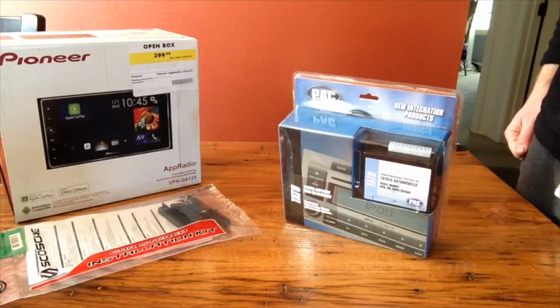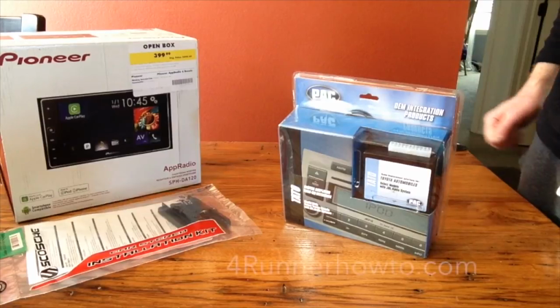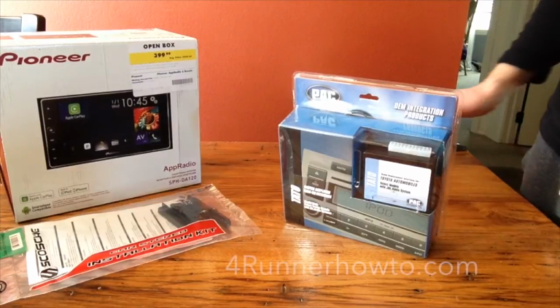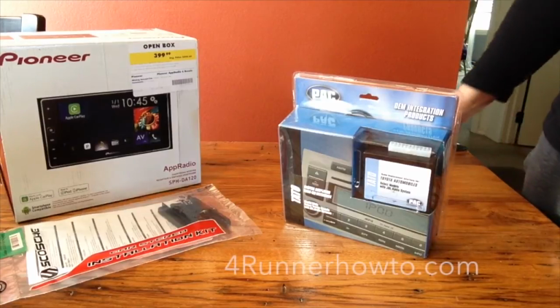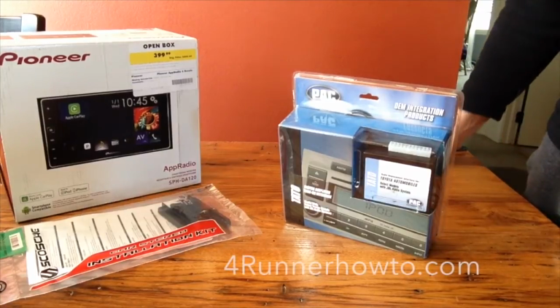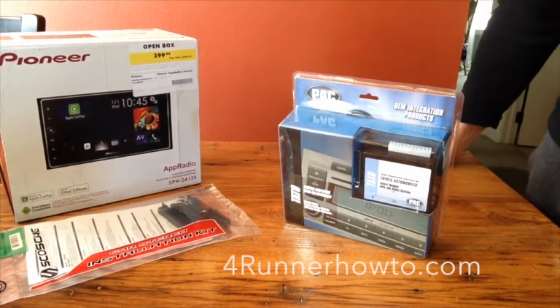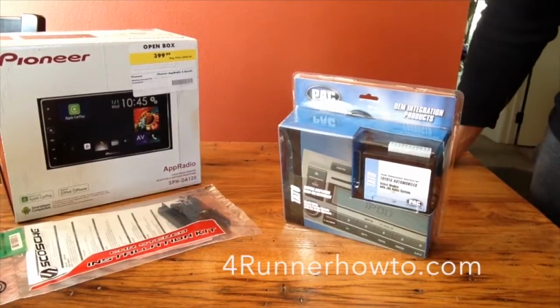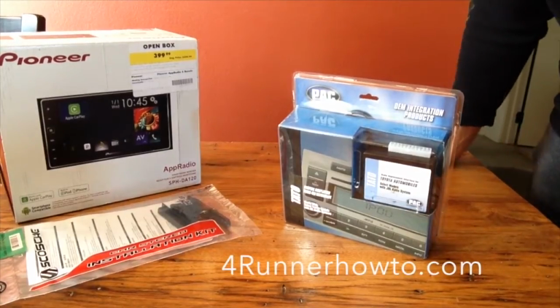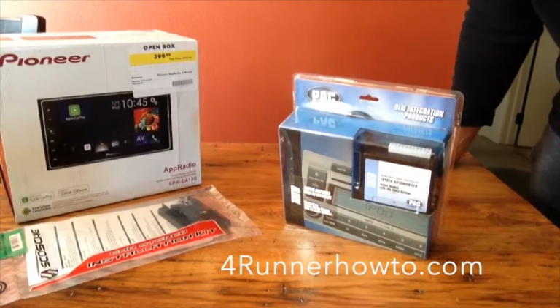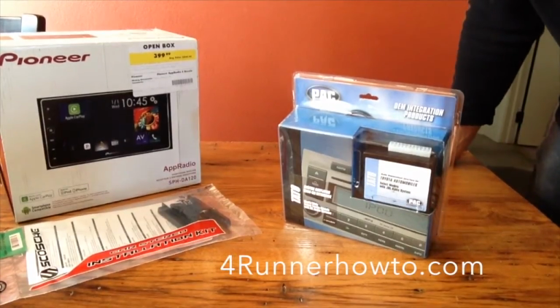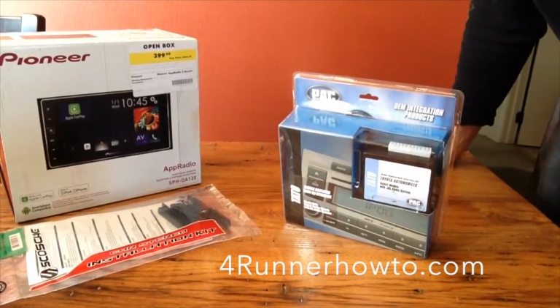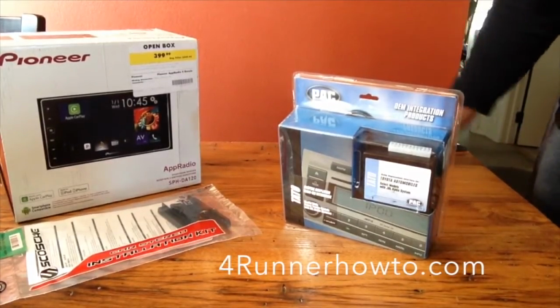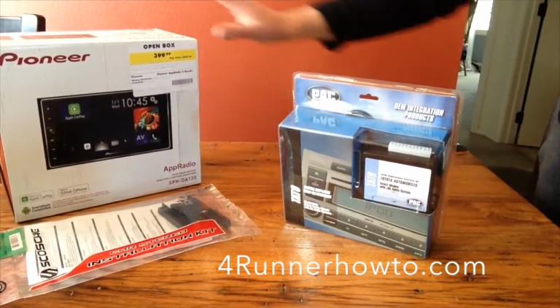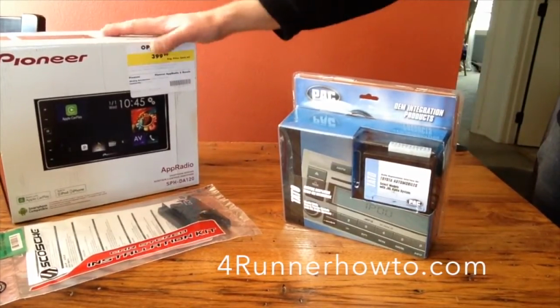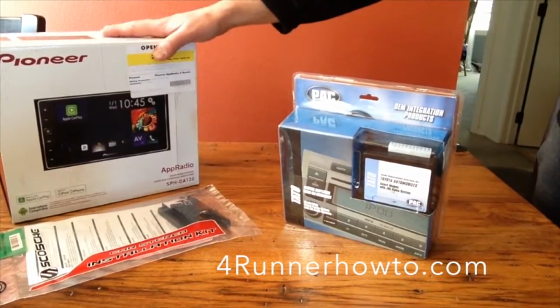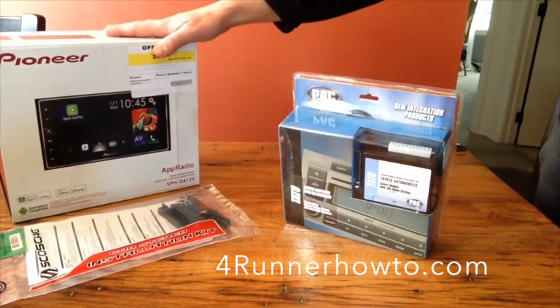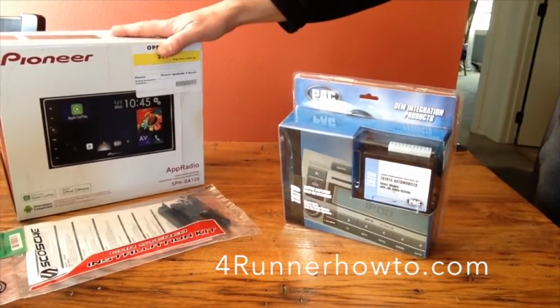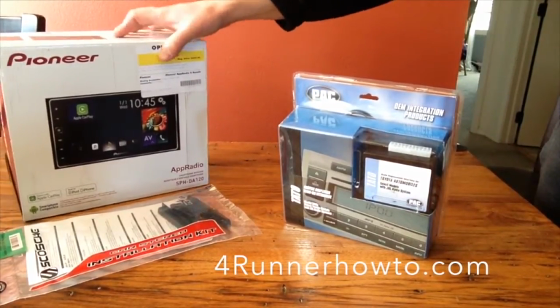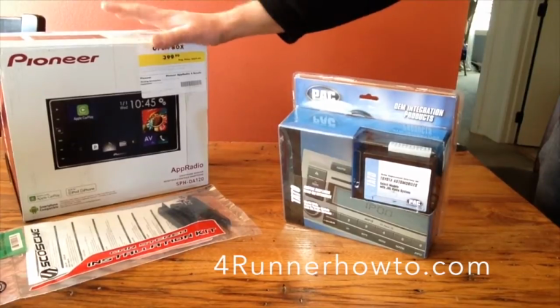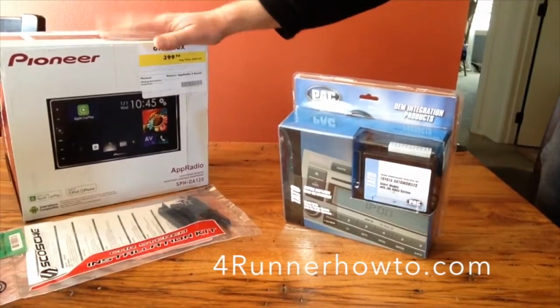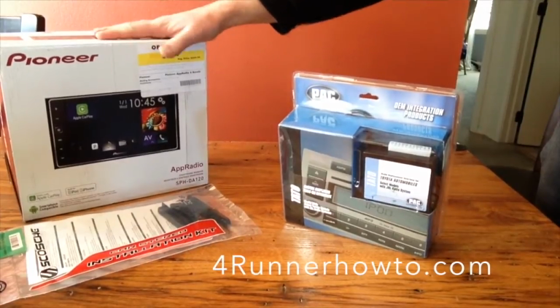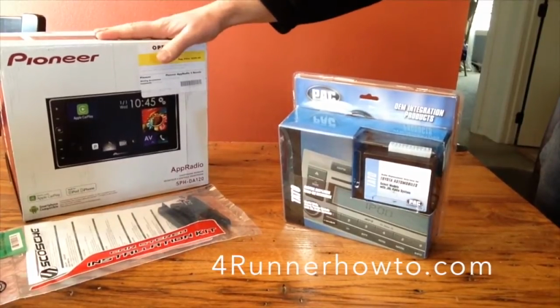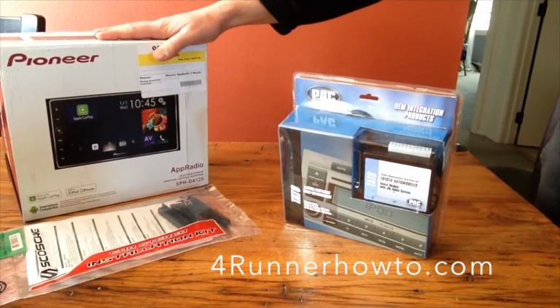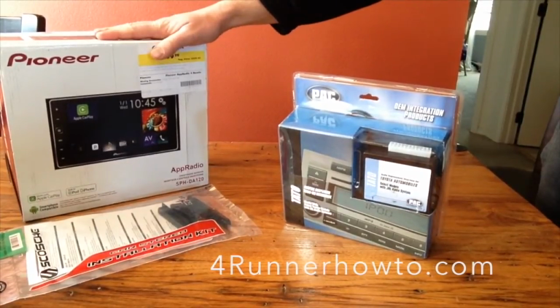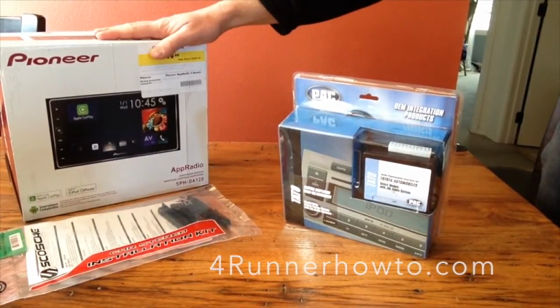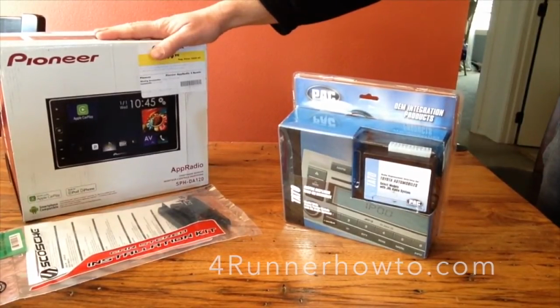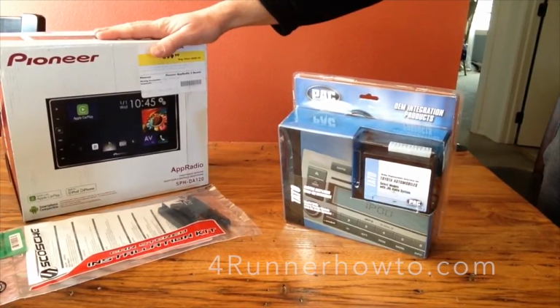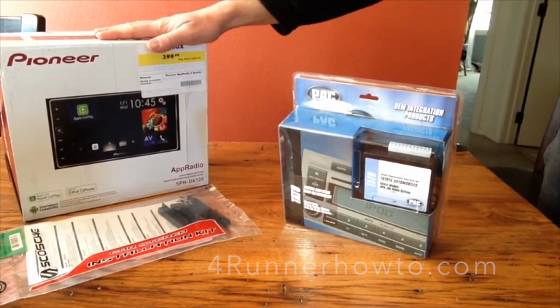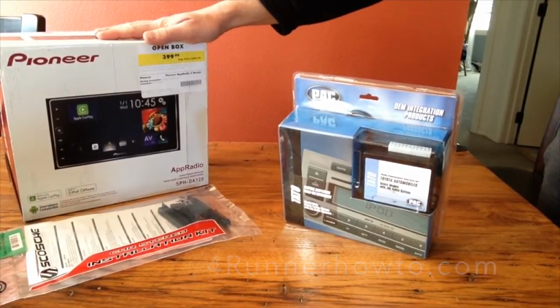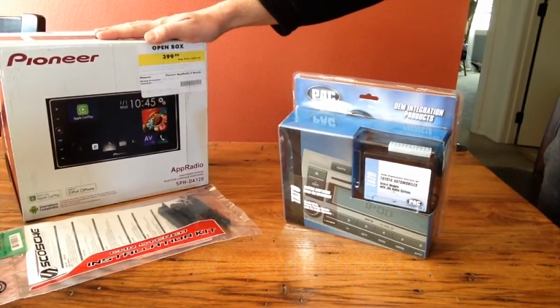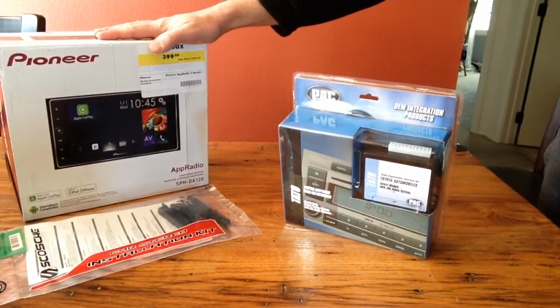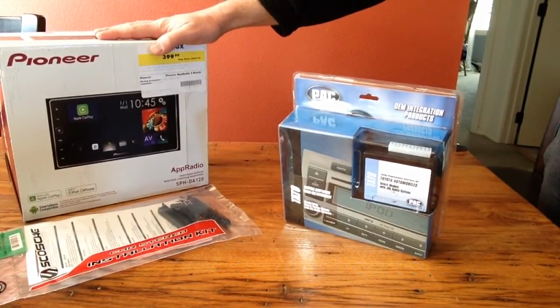Hey there, friends. I'm going to be doing an install of this new Pioneer app radio into a 2003 Toyota 4Runner.